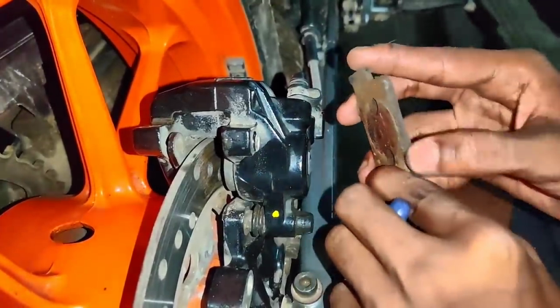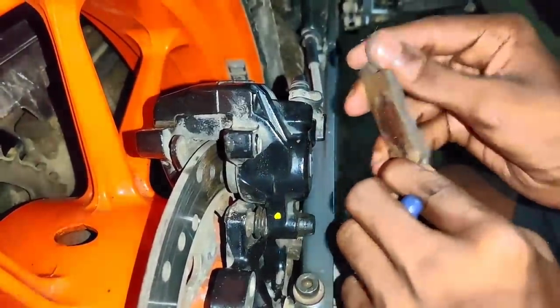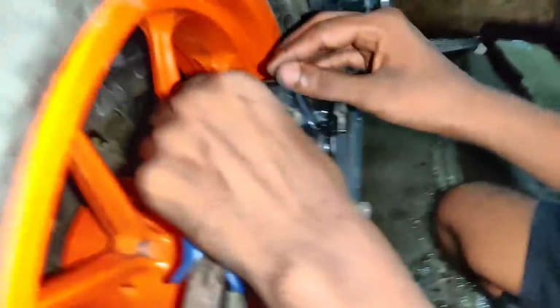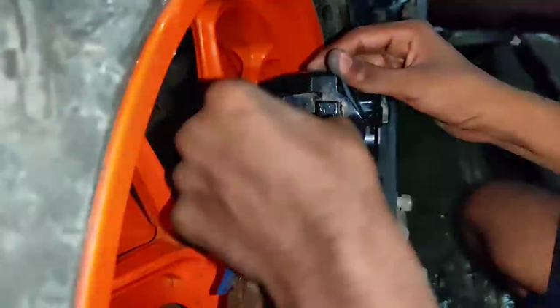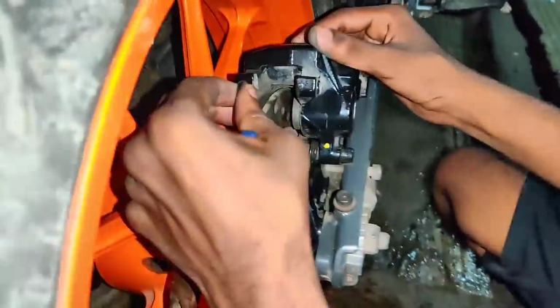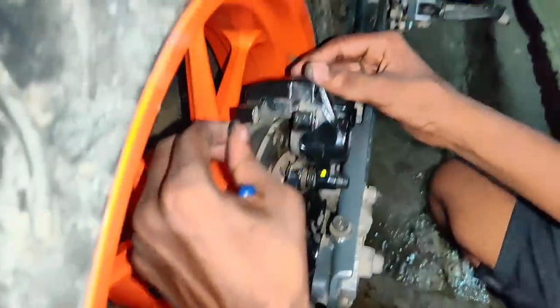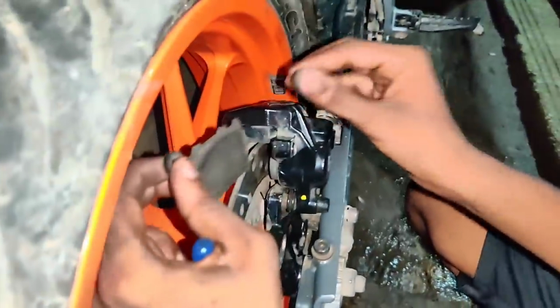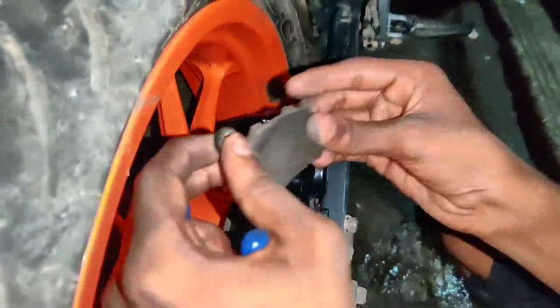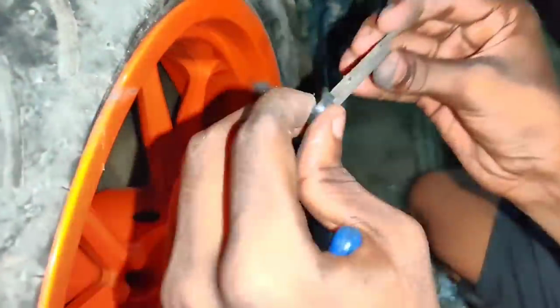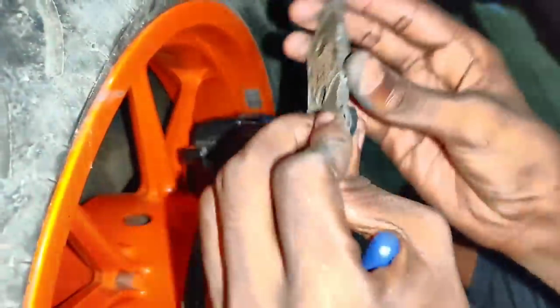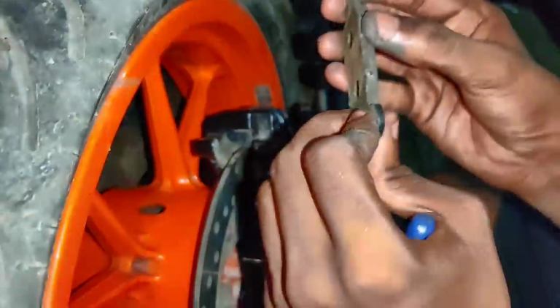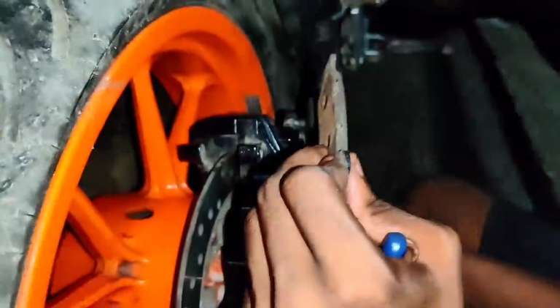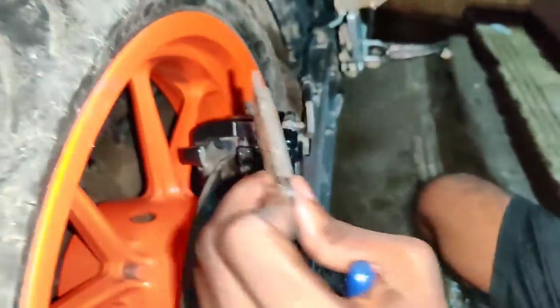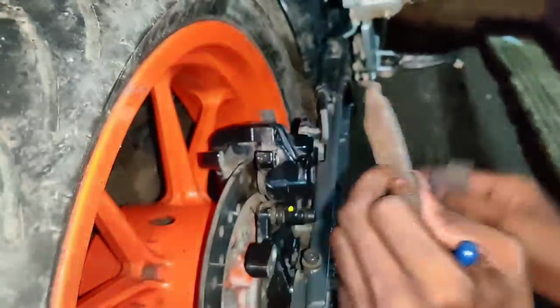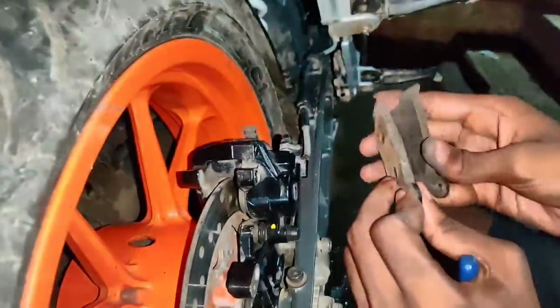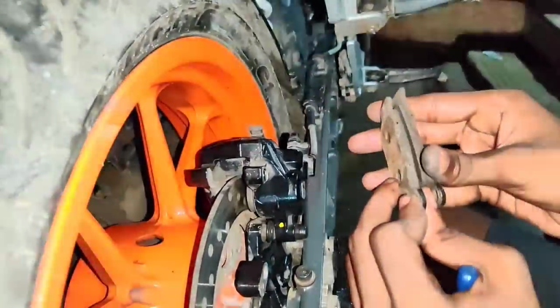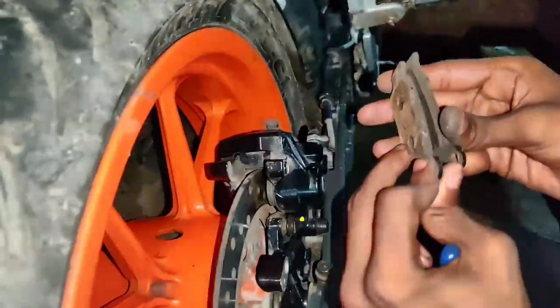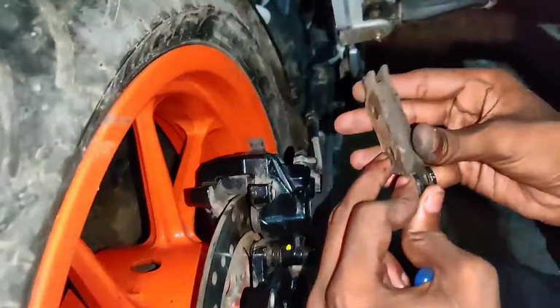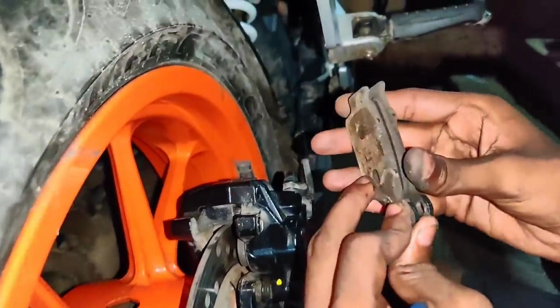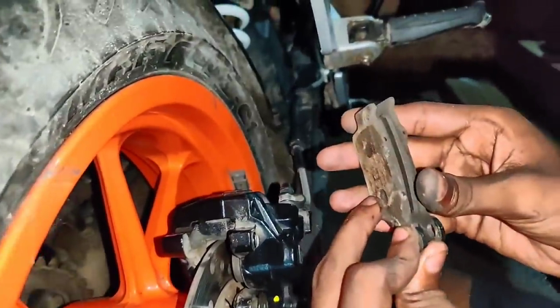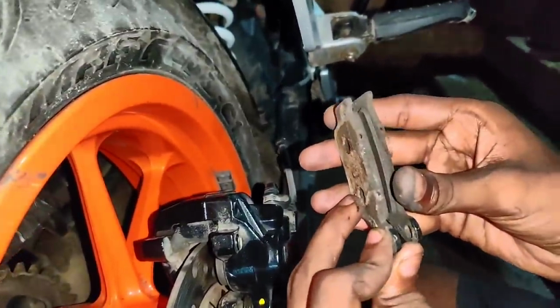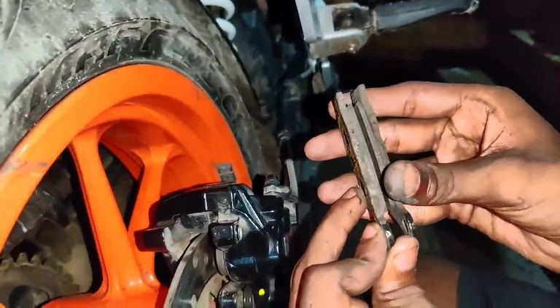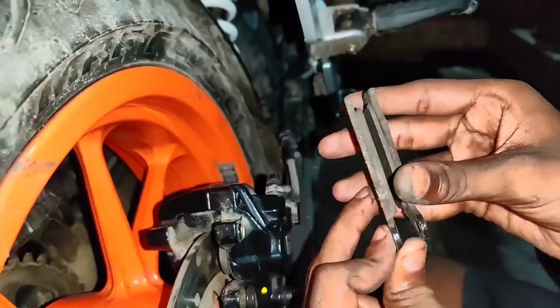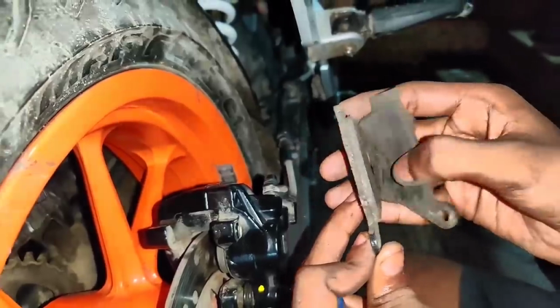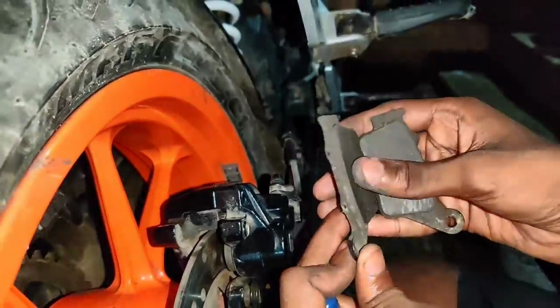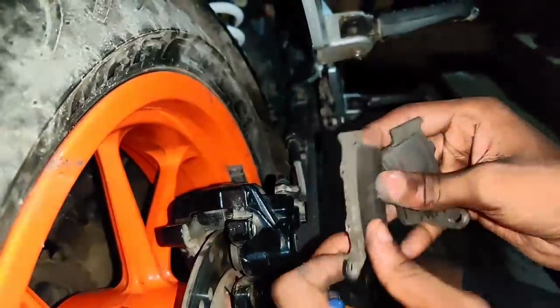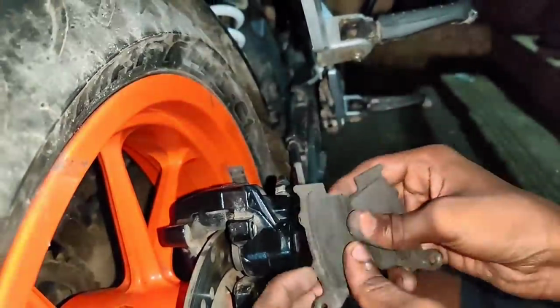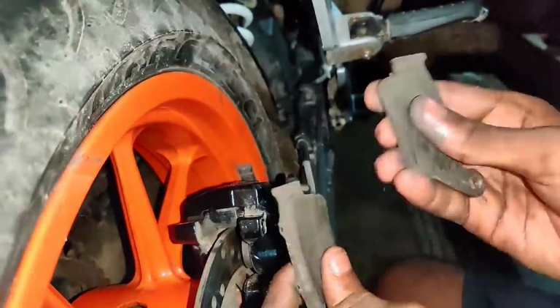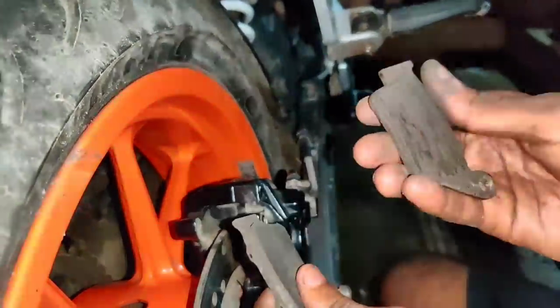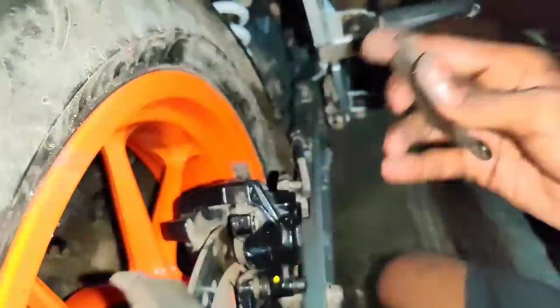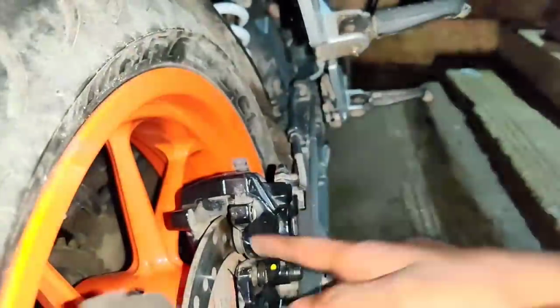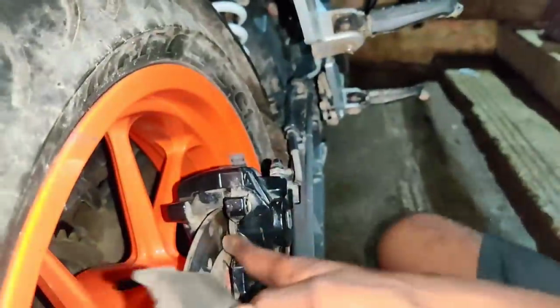So let's see if the last up is on the side of the cylinder. We have a disc rotor. If you compare the brake pad to the bottom, you can put pressure on the bottom.